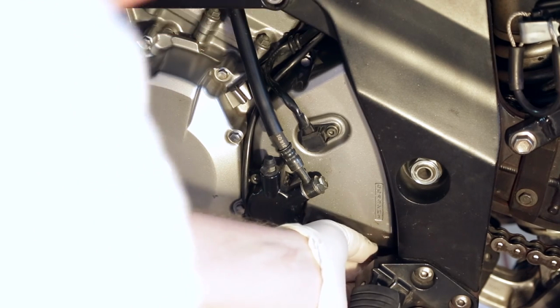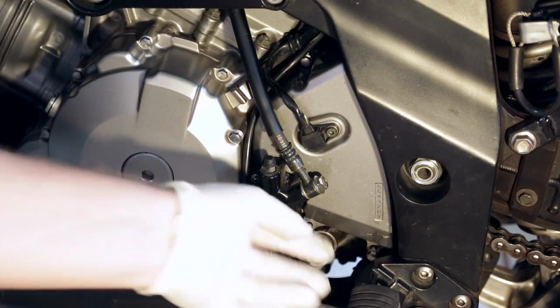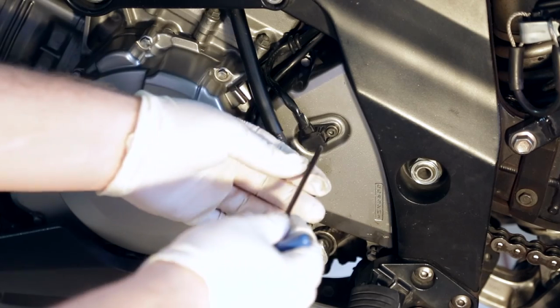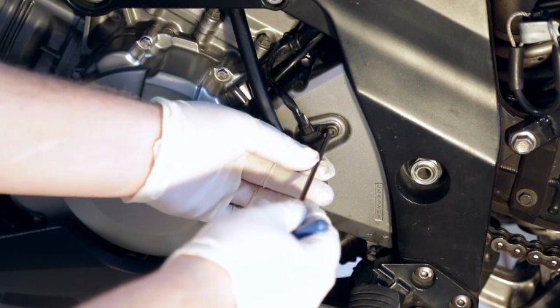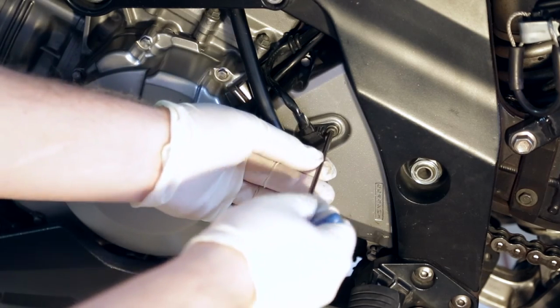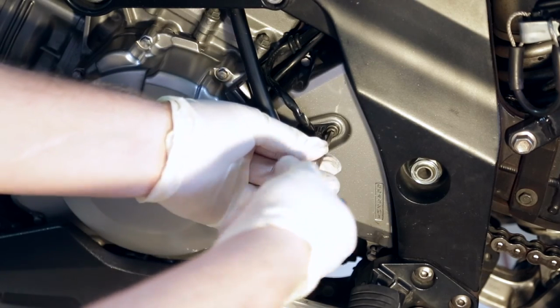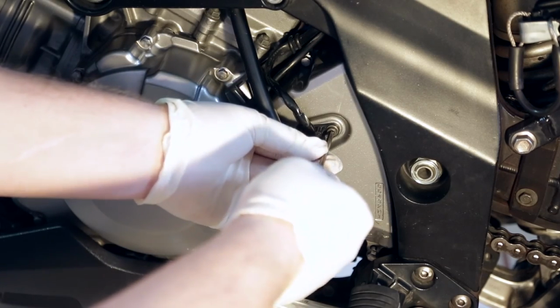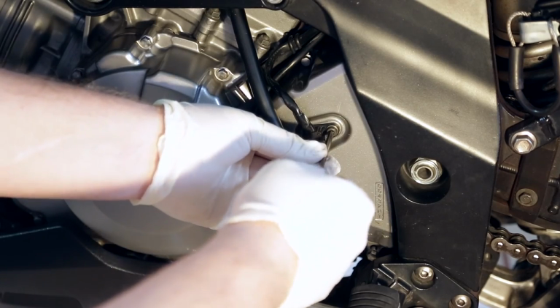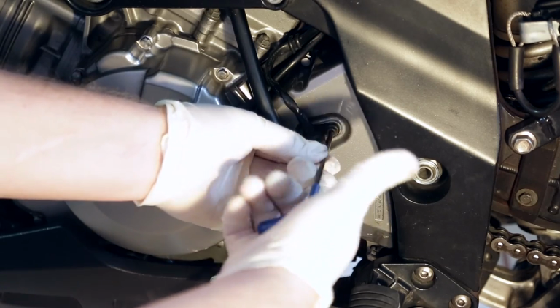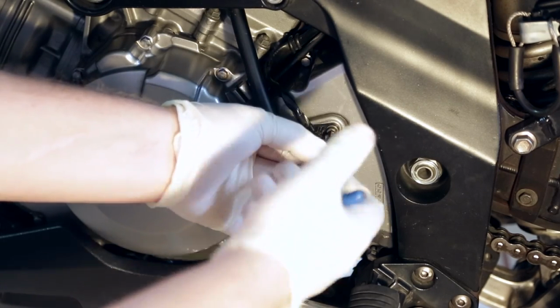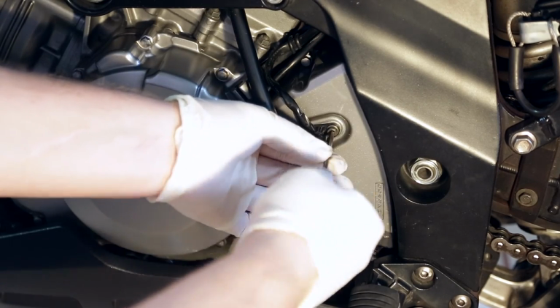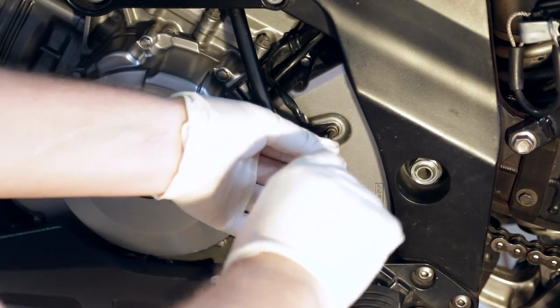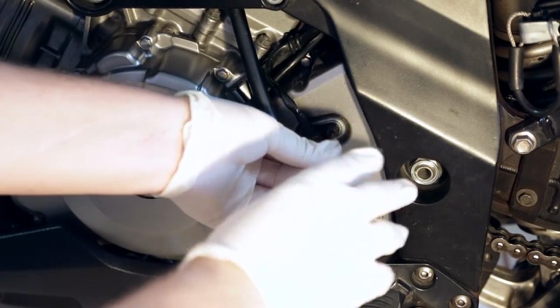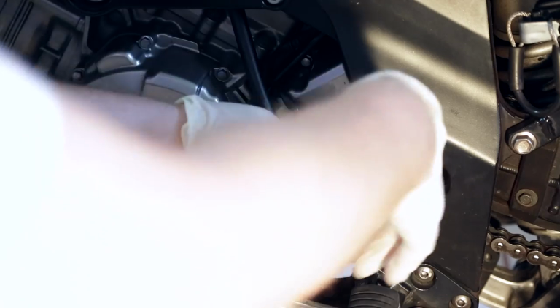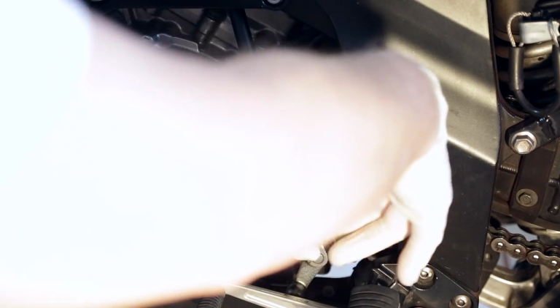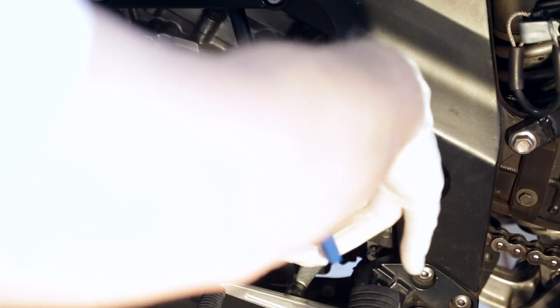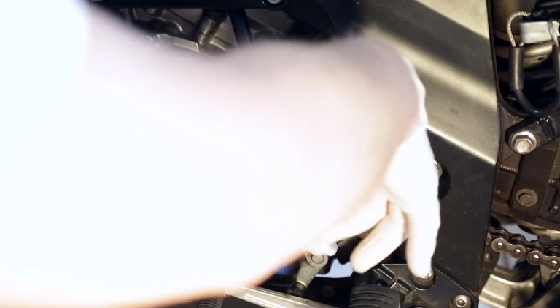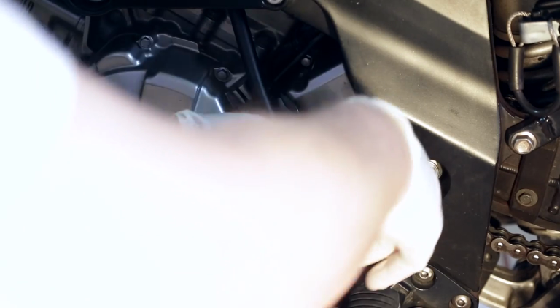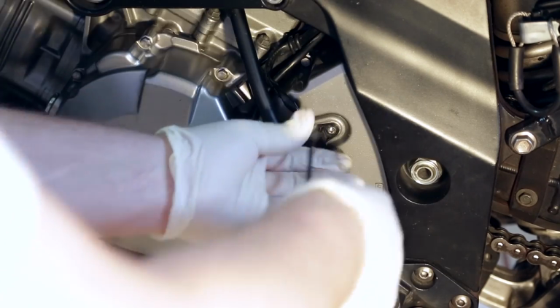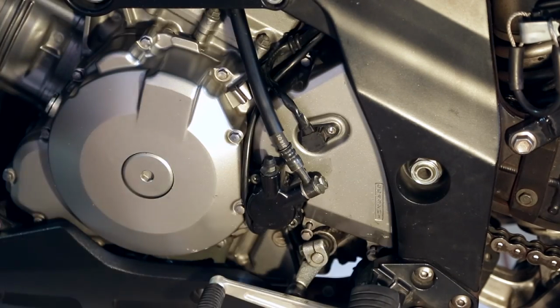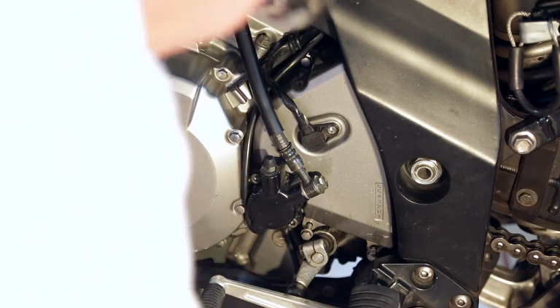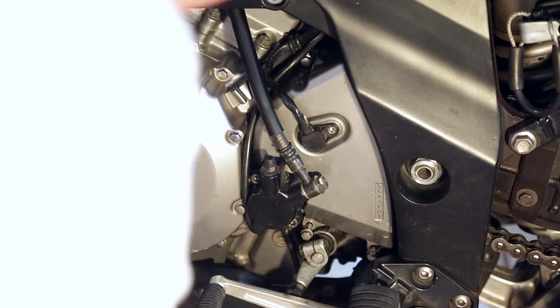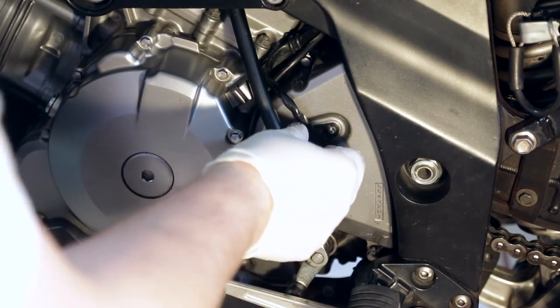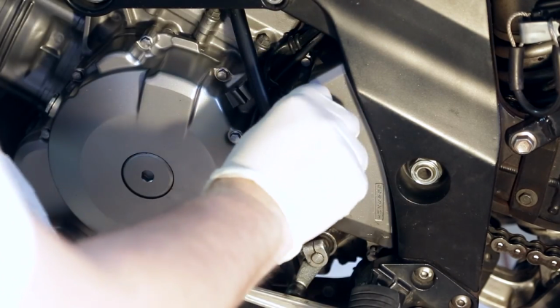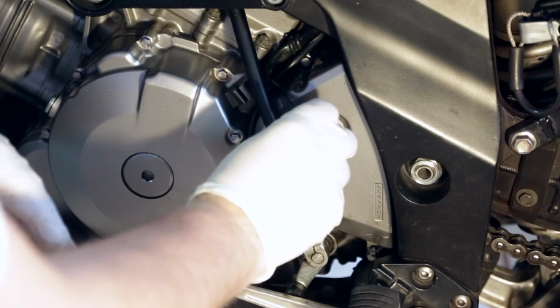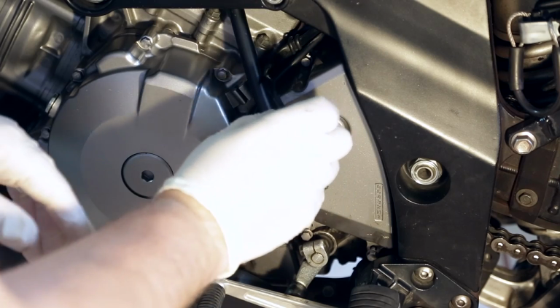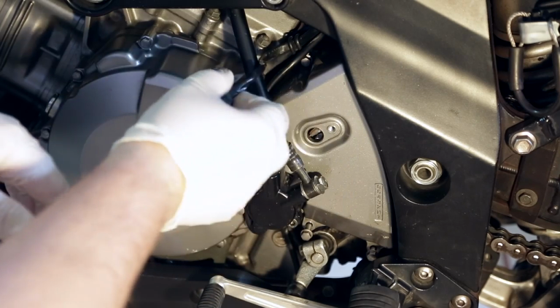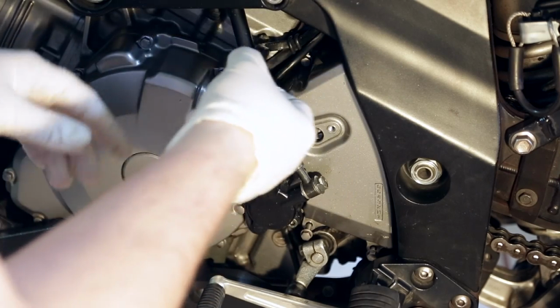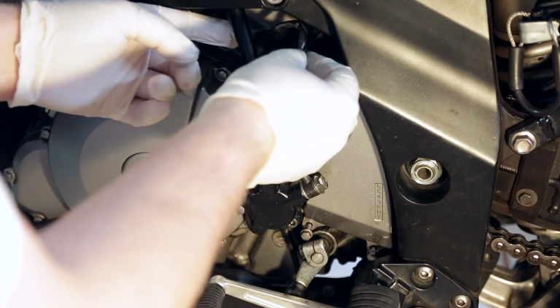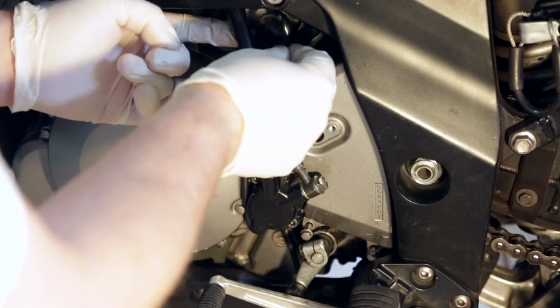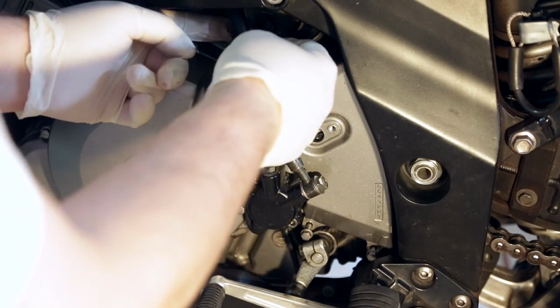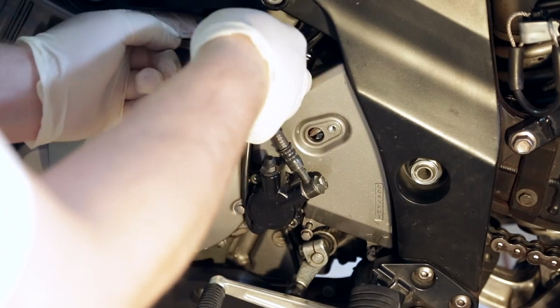Before you pop that cover off, loosen up your speed sensor. It's a 4mm. Pop that off and it'll just come straight out. You can kind of tuck that in and out of the way.